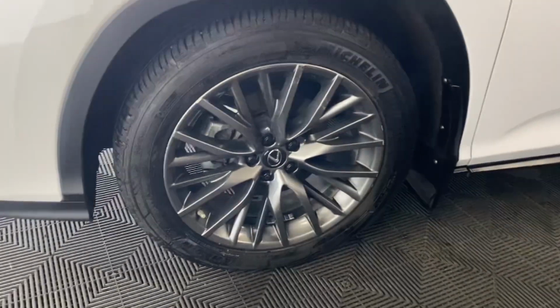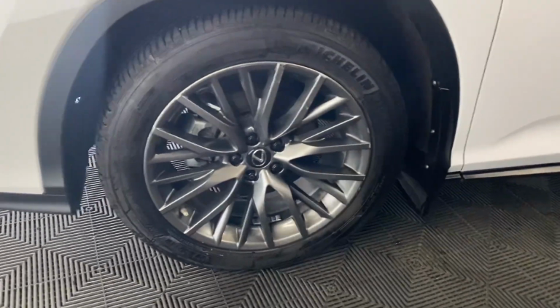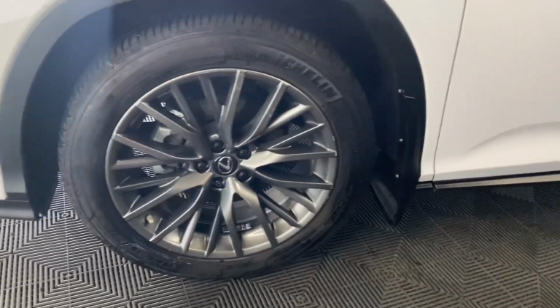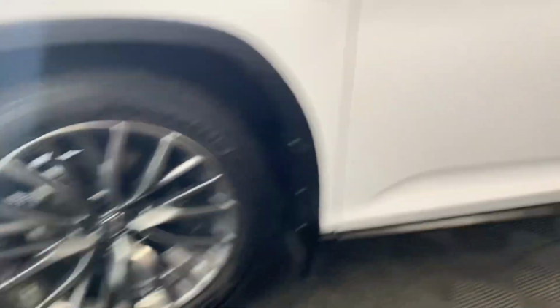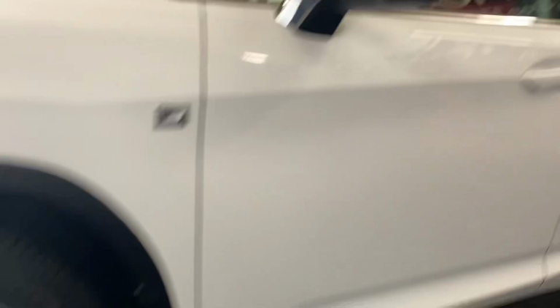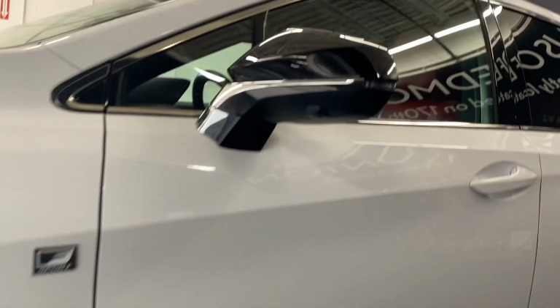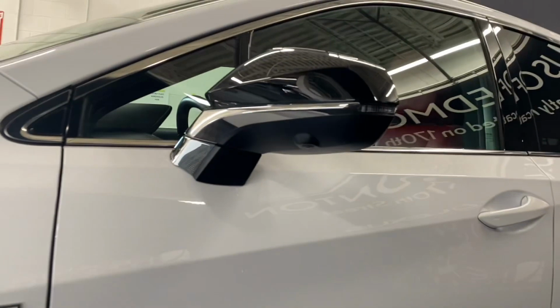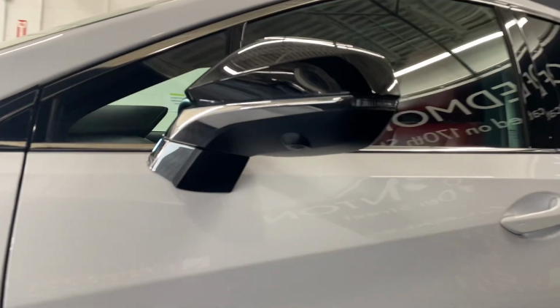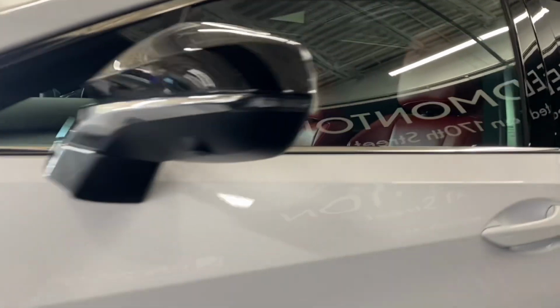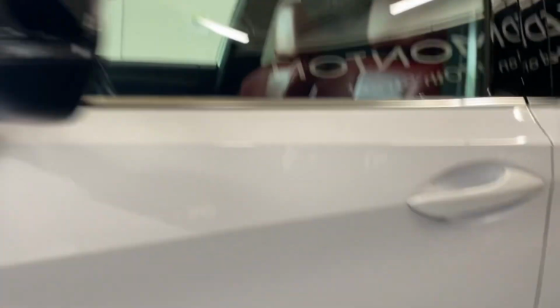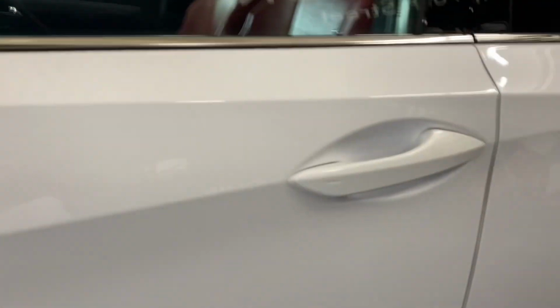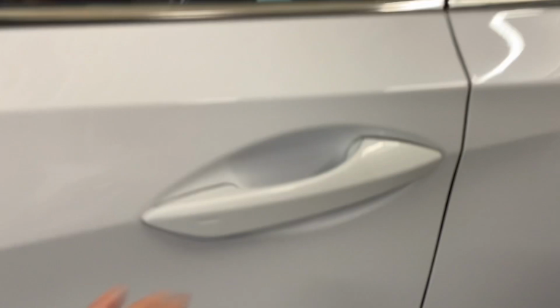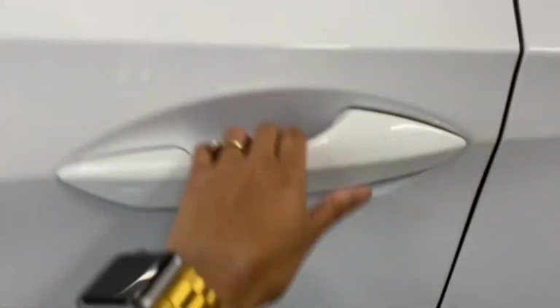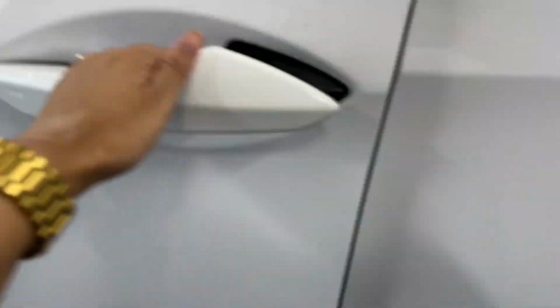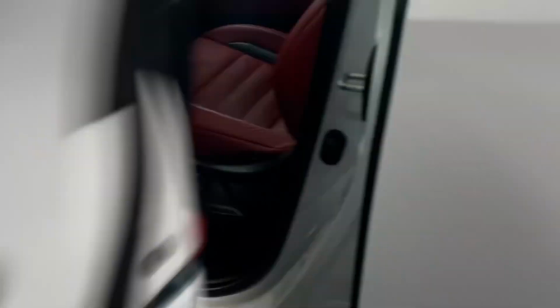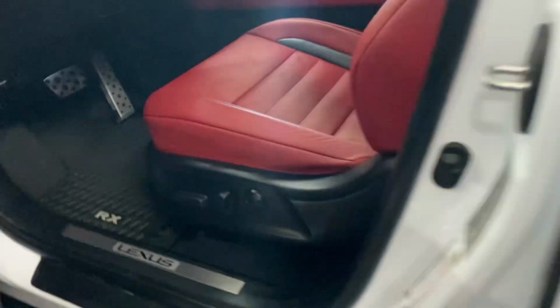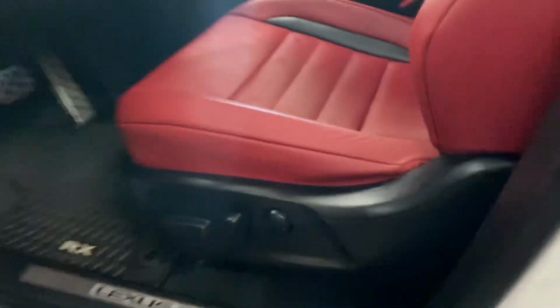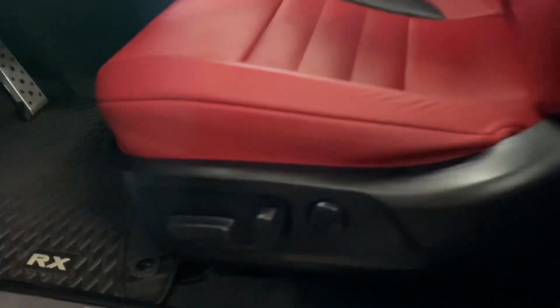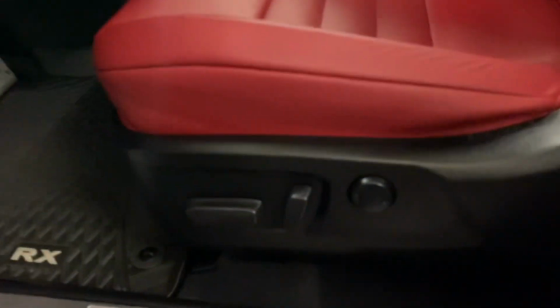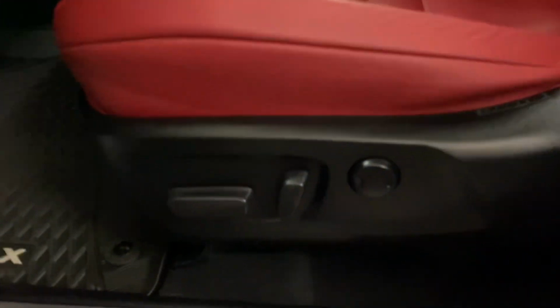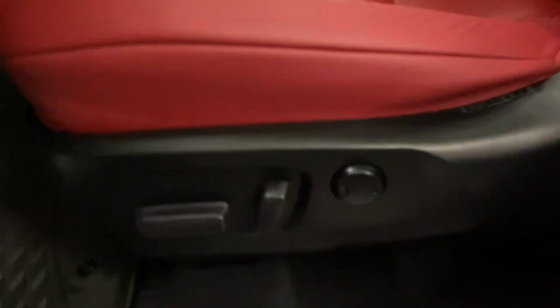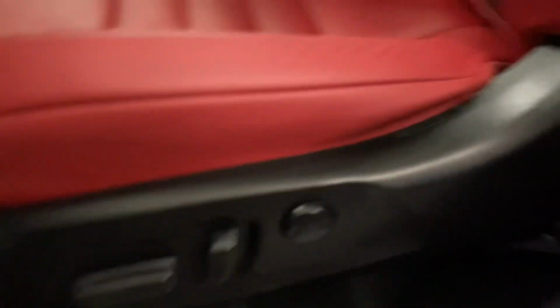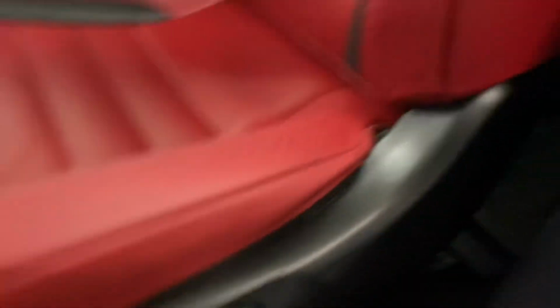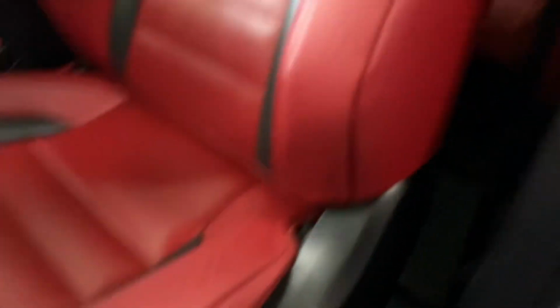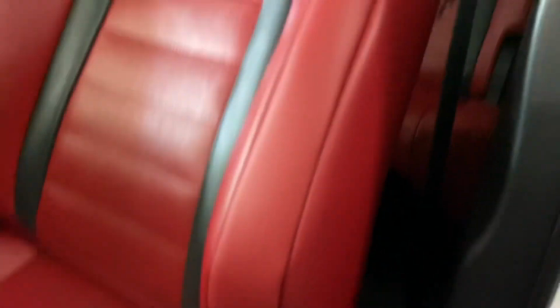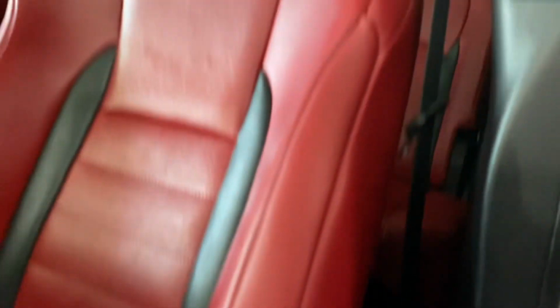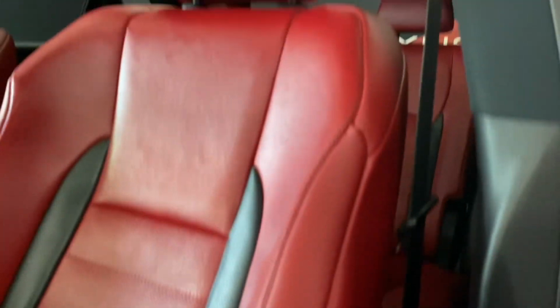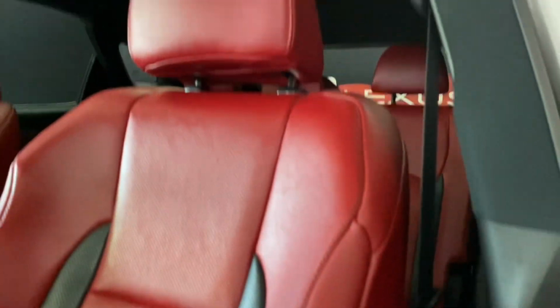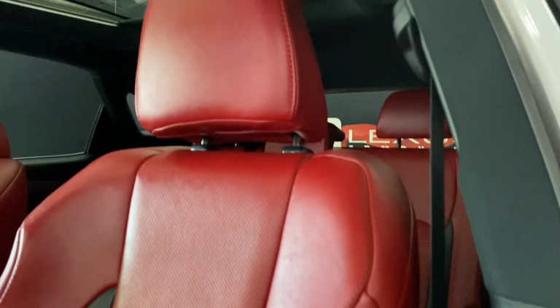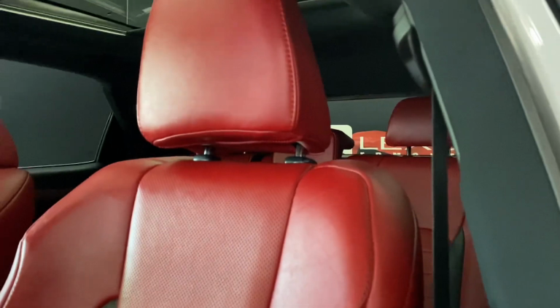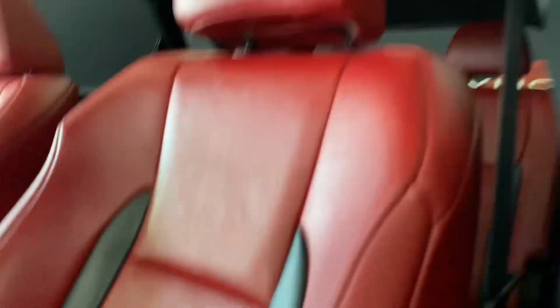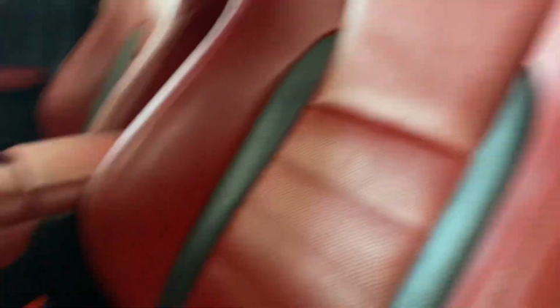You have 20-inch alloy wheels, panoramic view monitors, and keyless entry into the vehicle. You have a 10-way power driver's seat with circuit-red leather interior throughout.